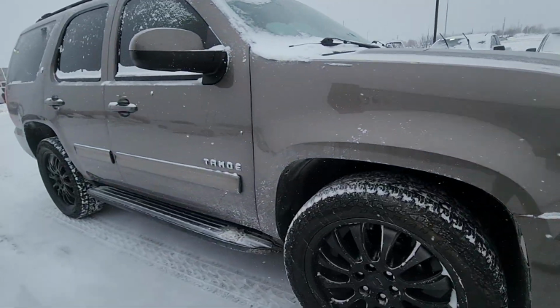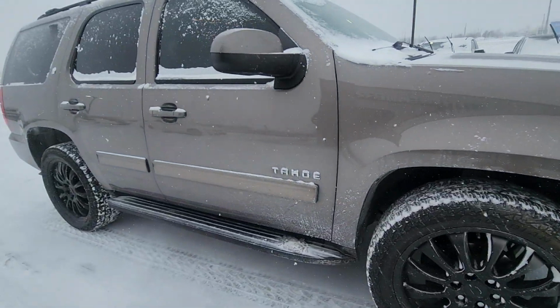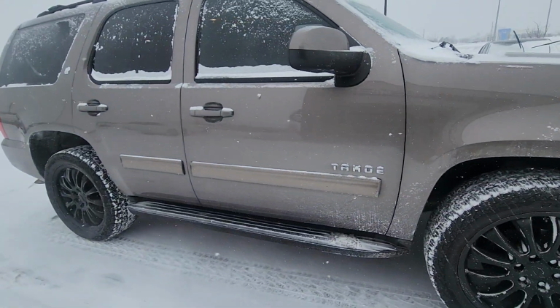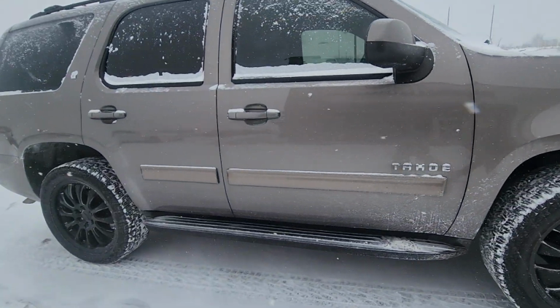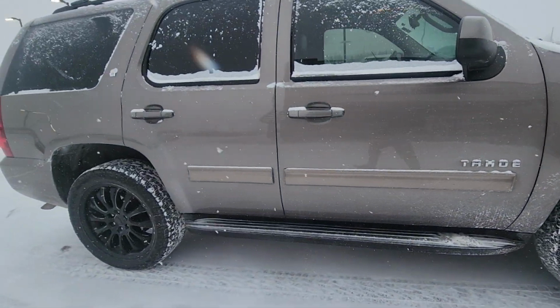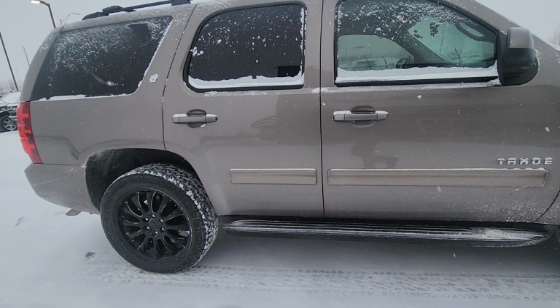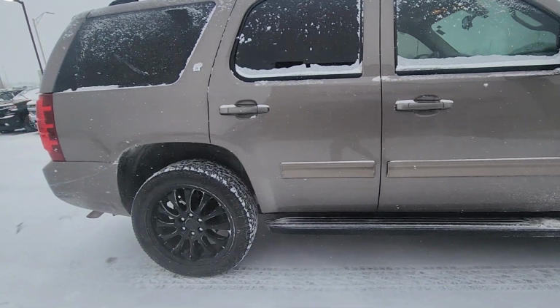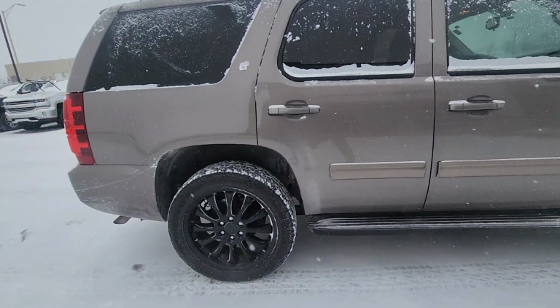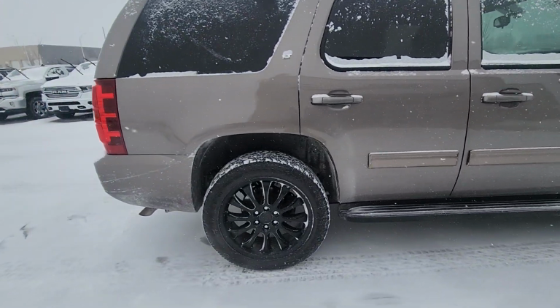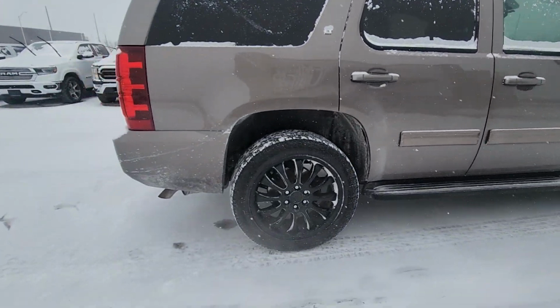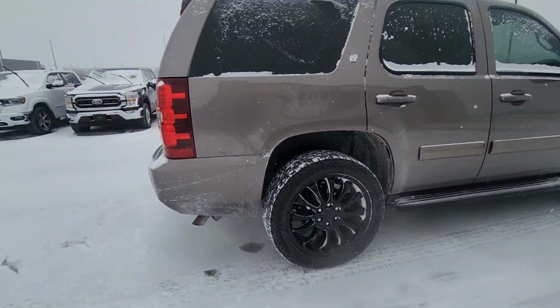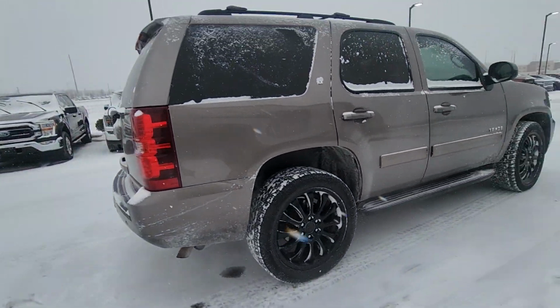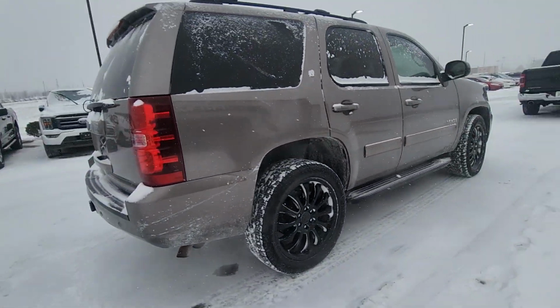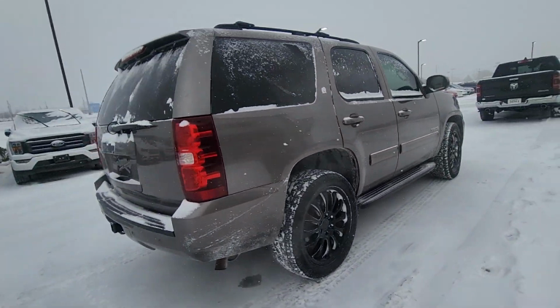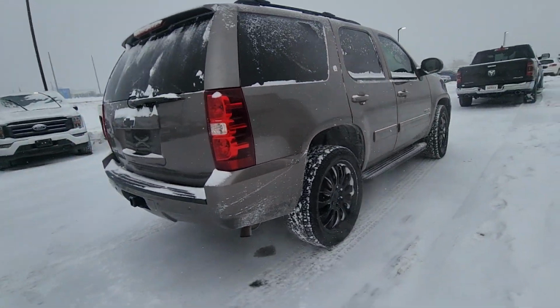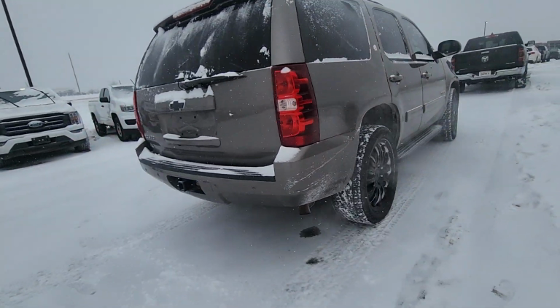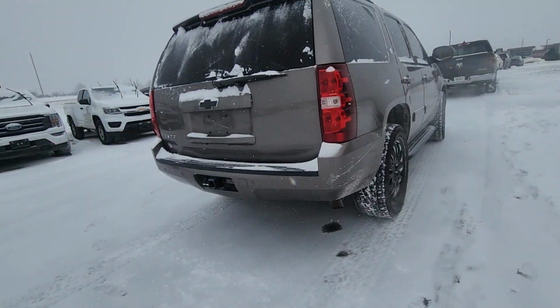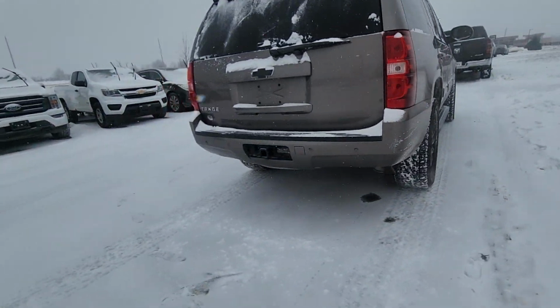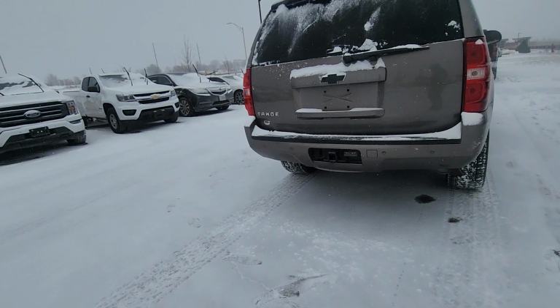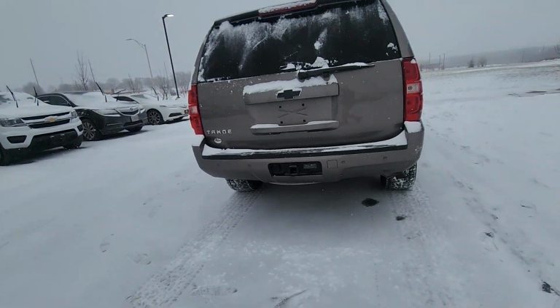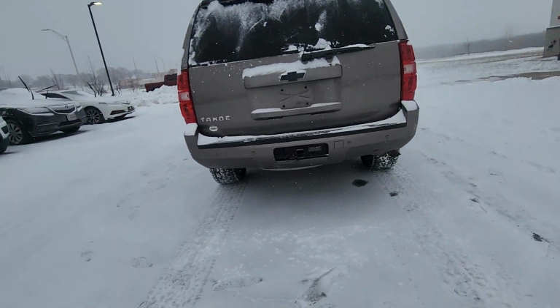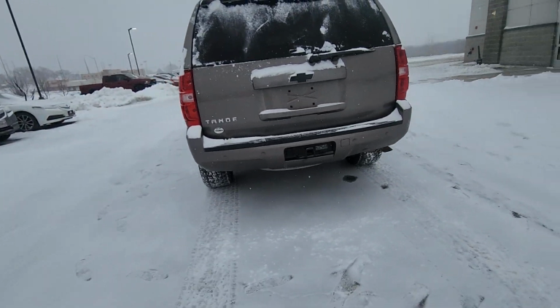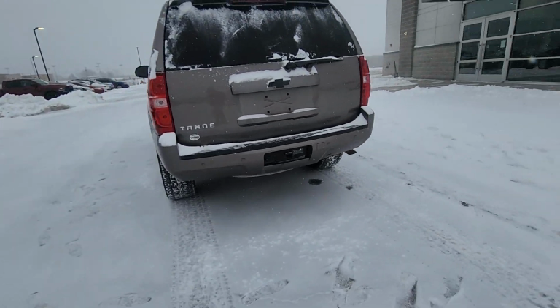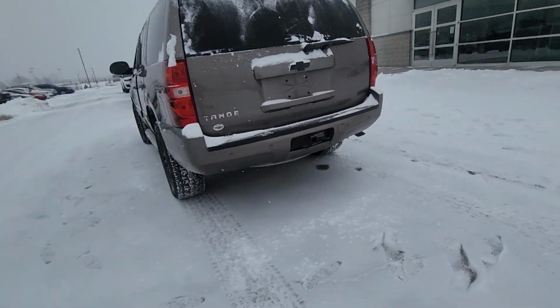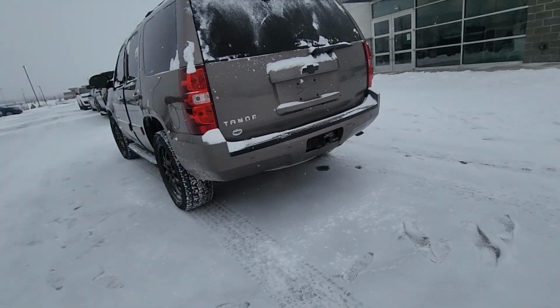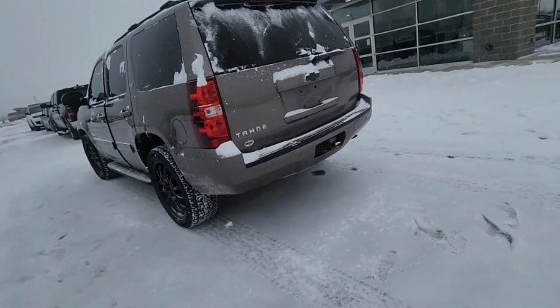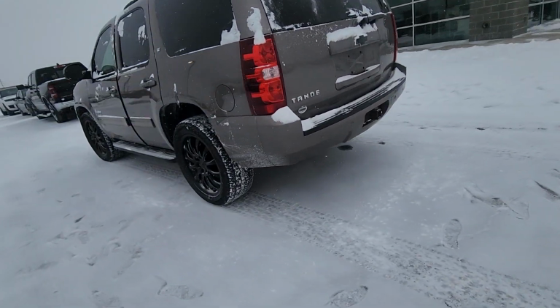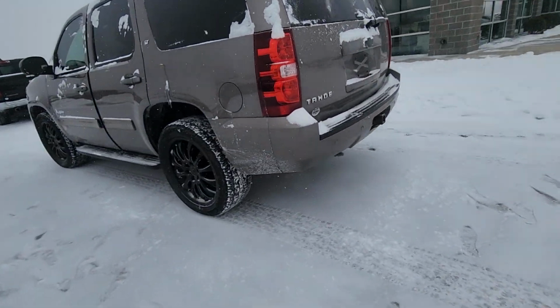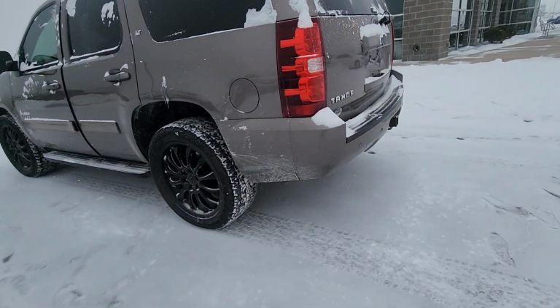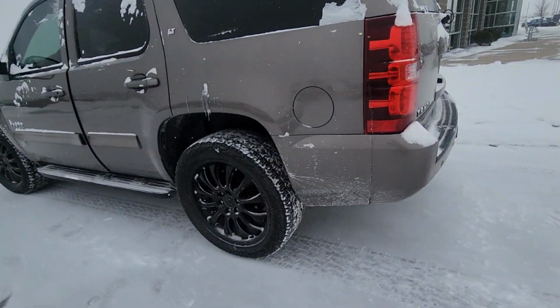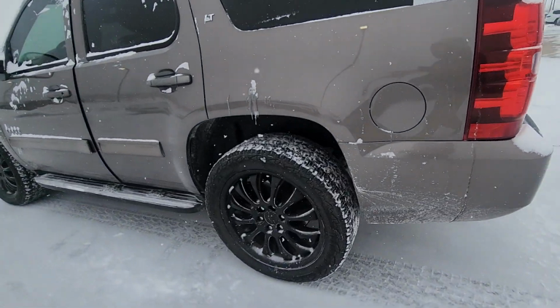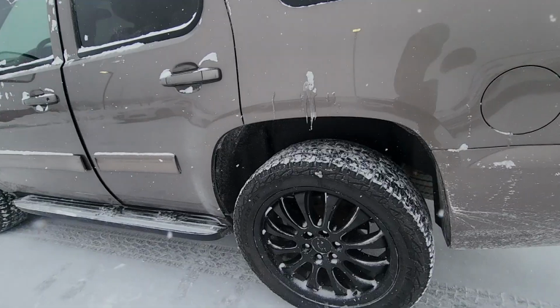I apologize — I know it's snowing so it's kind of obscuring the body a bit, but moving around, what you can see here is there's no major dents, scratches, or chips in the paint, nothing like that. The body's in fantastic condition, particularly for a vehicle 11 years old.